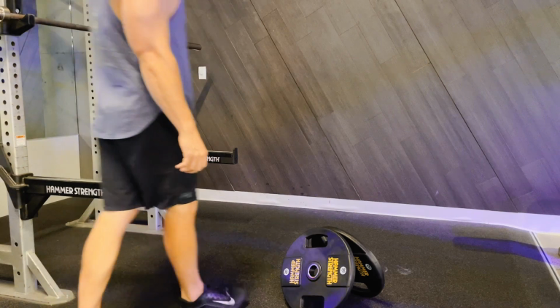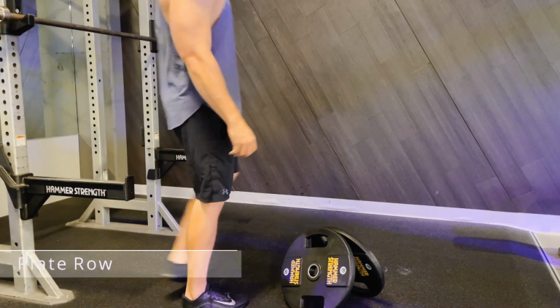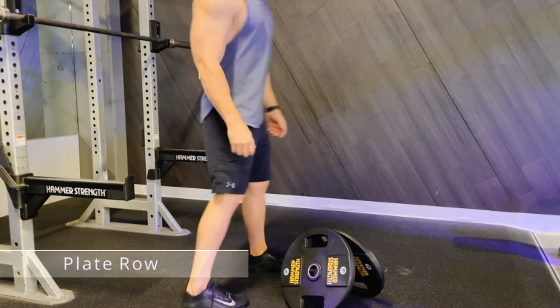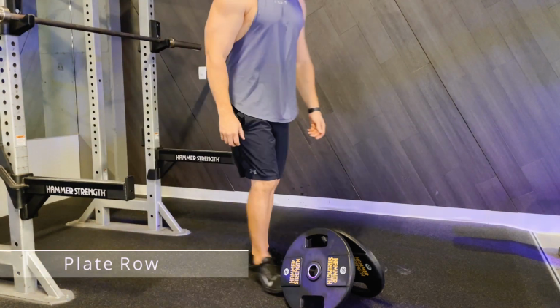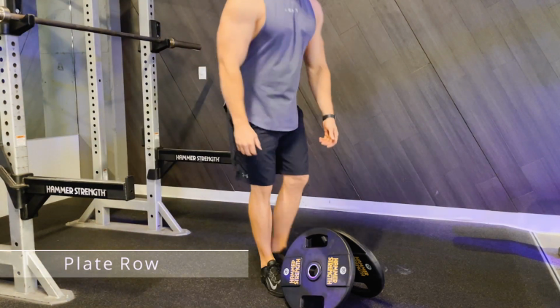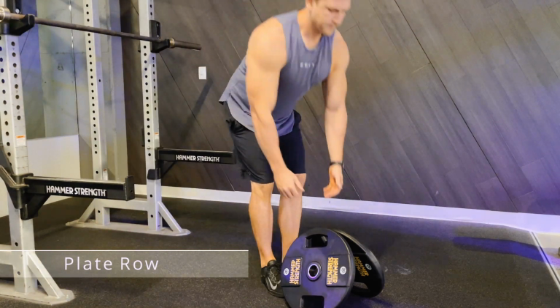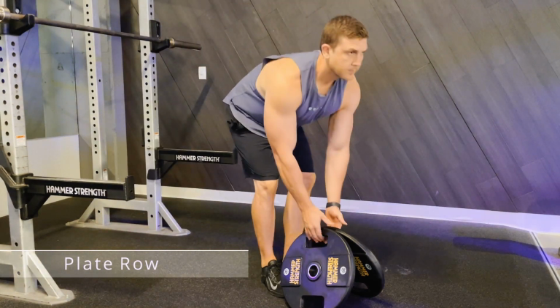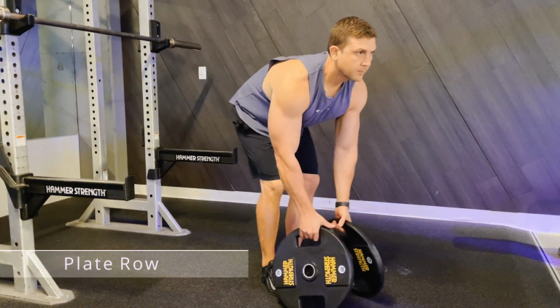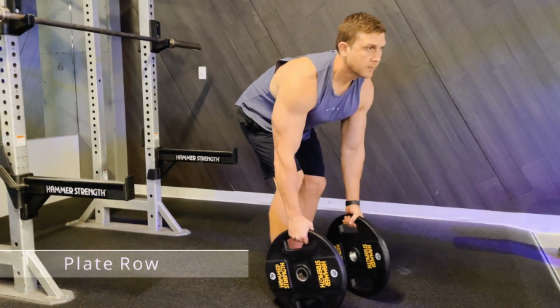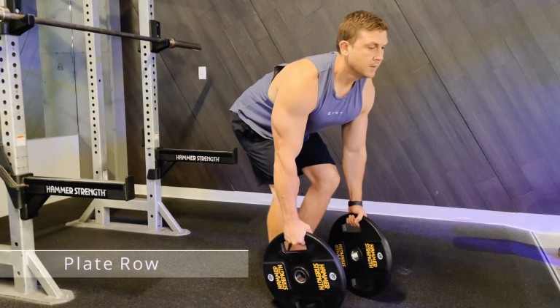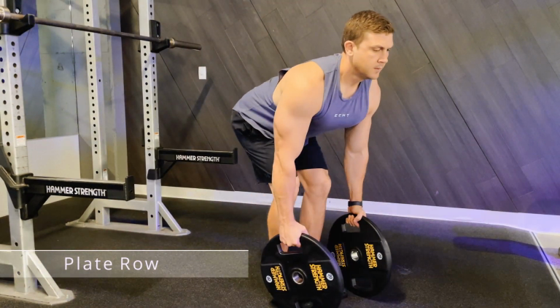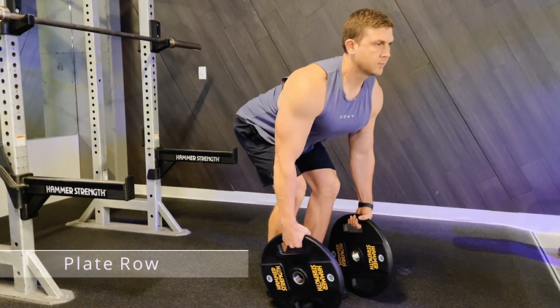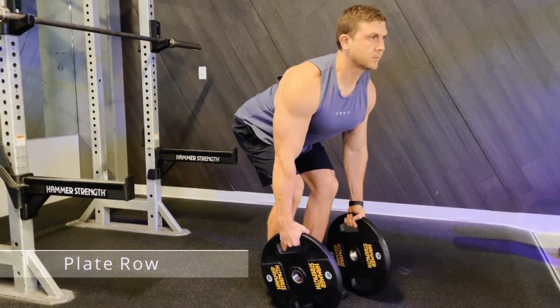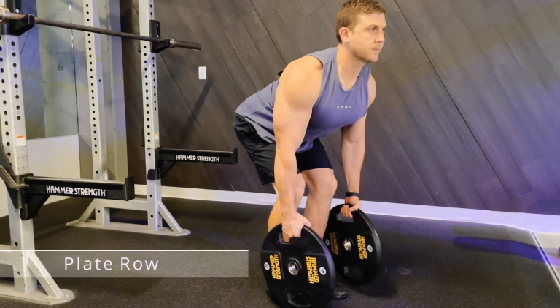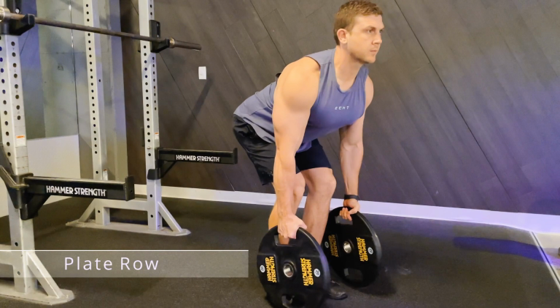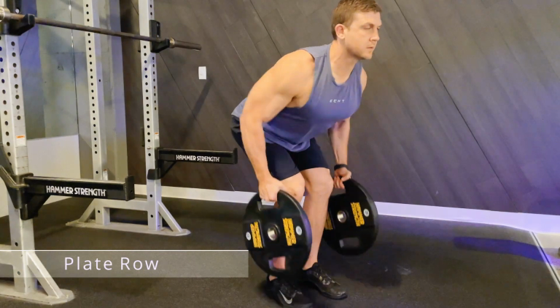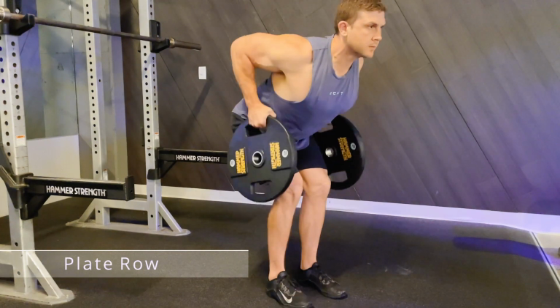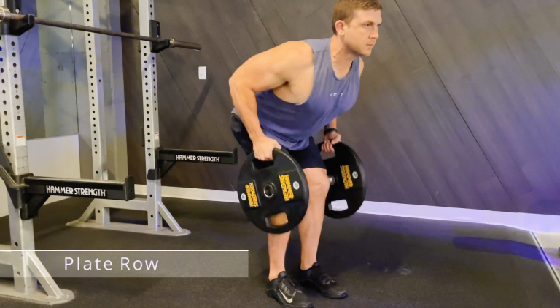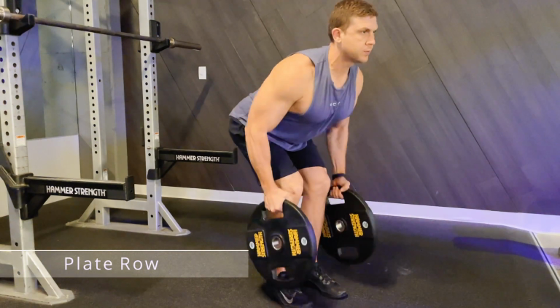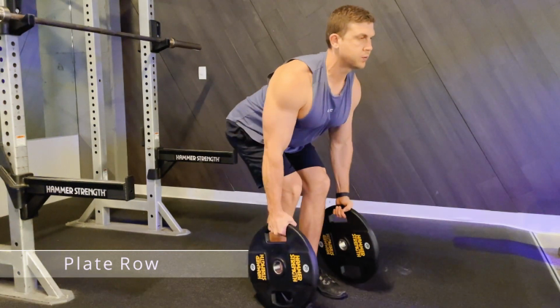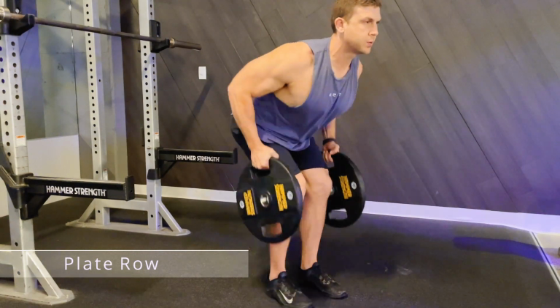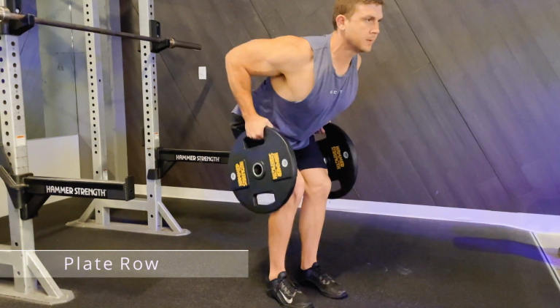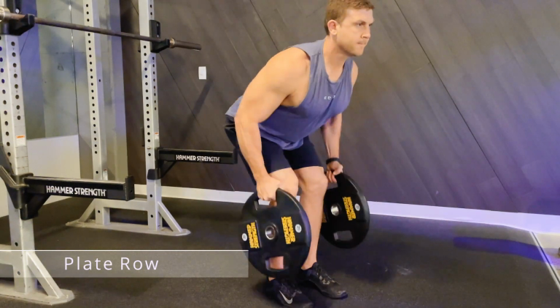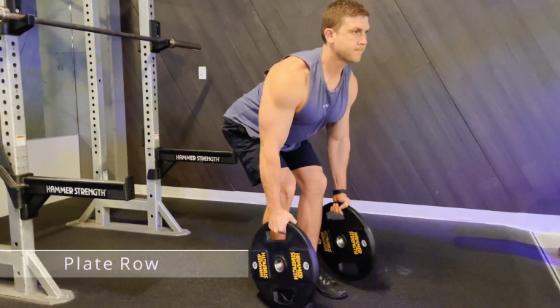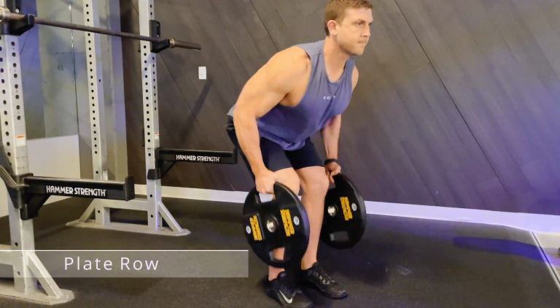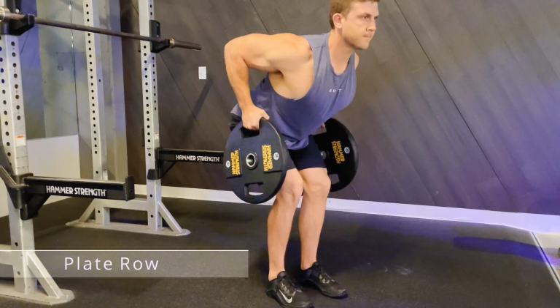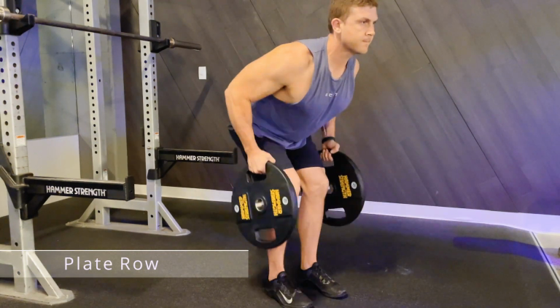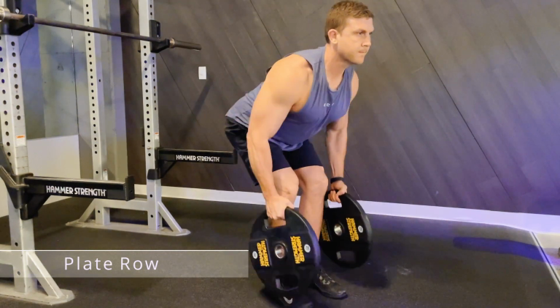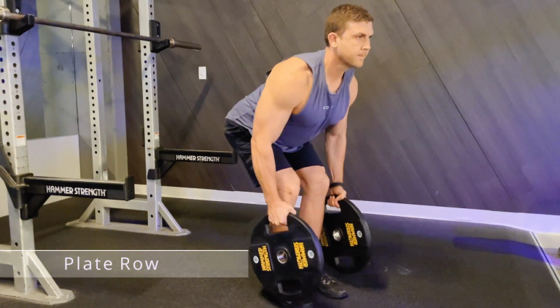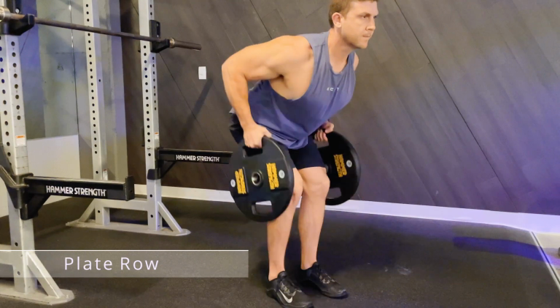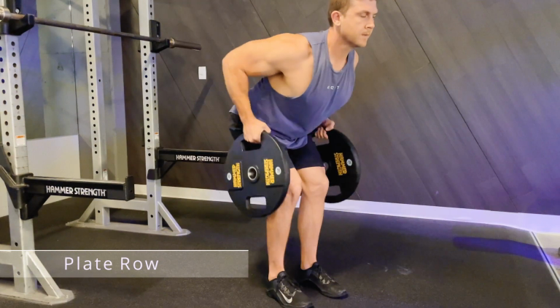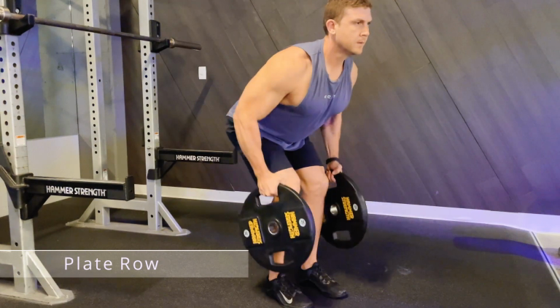This is the plate row. Choose two plates of a desired weight with handles, and with a straight back and a flexed core, lean no higher than a 45 degree angle.